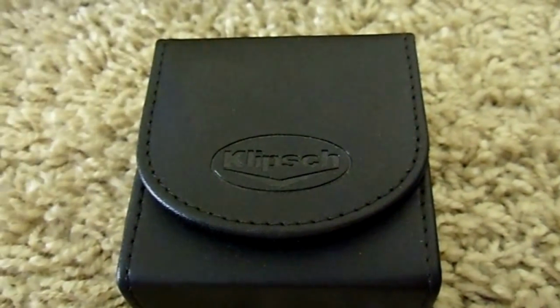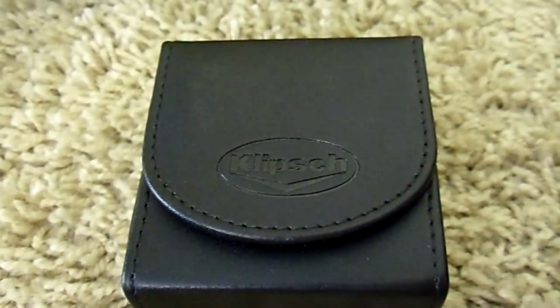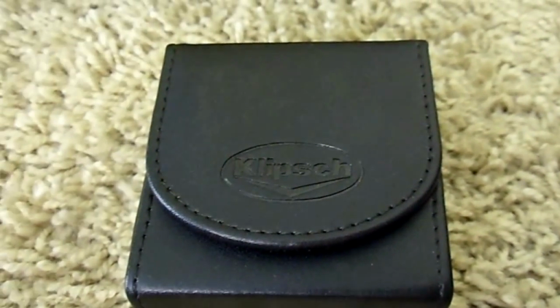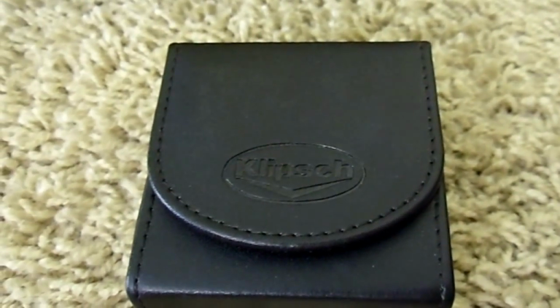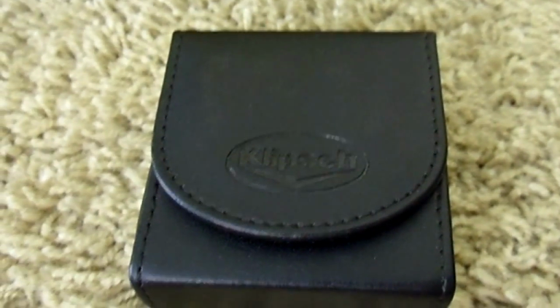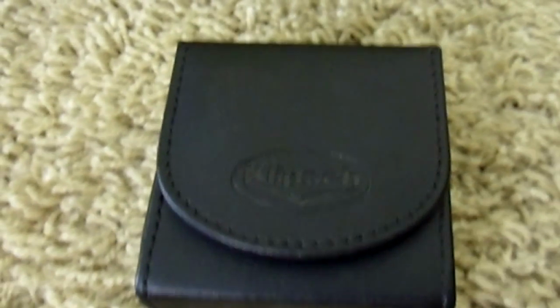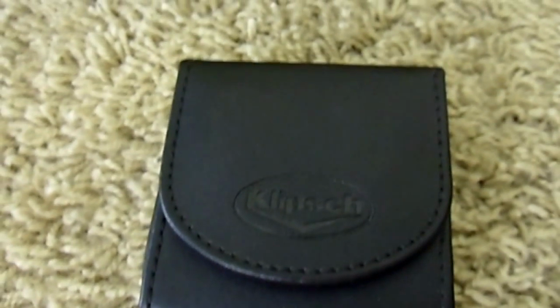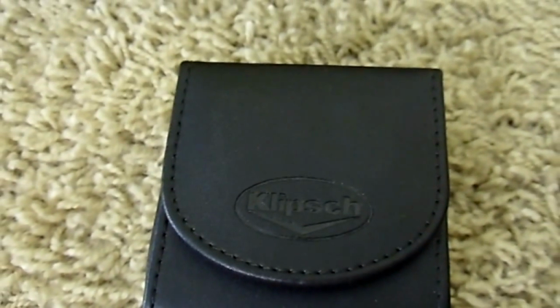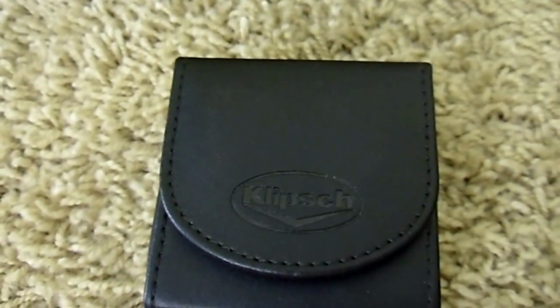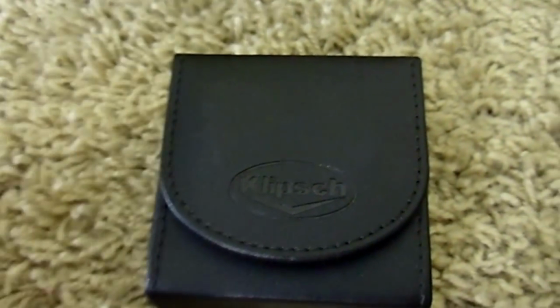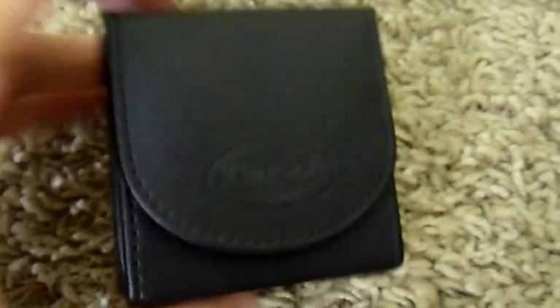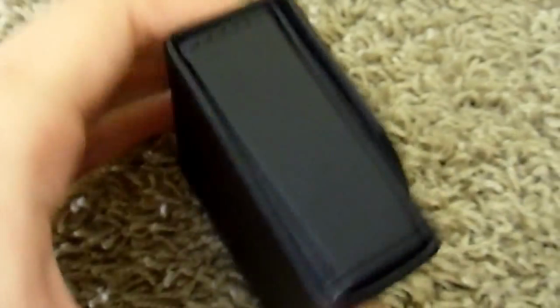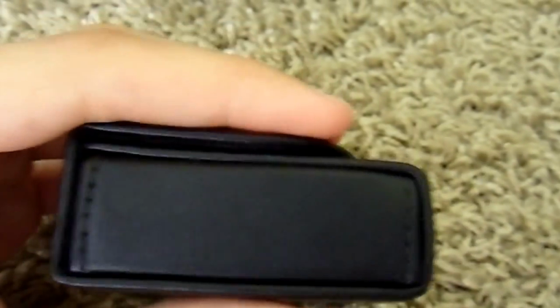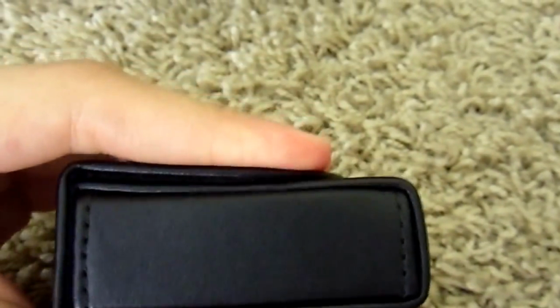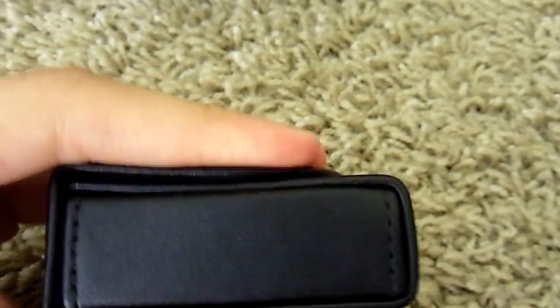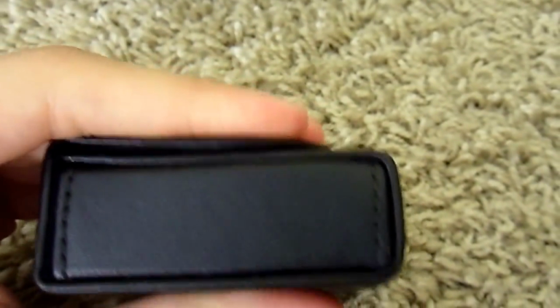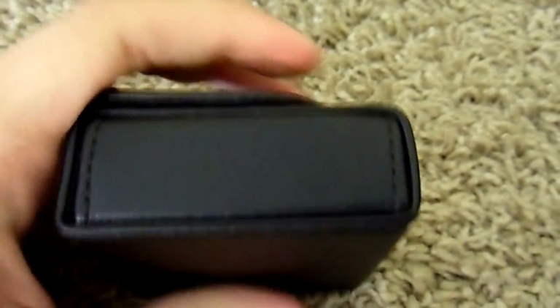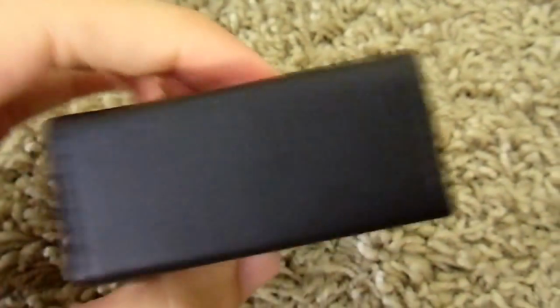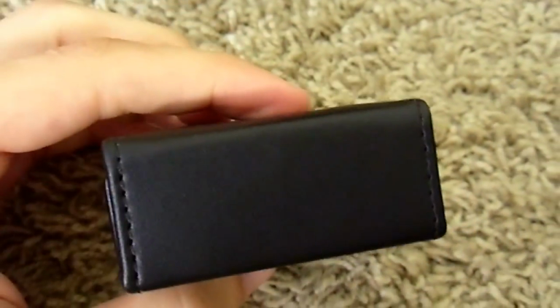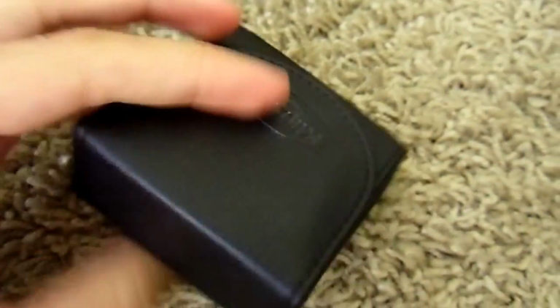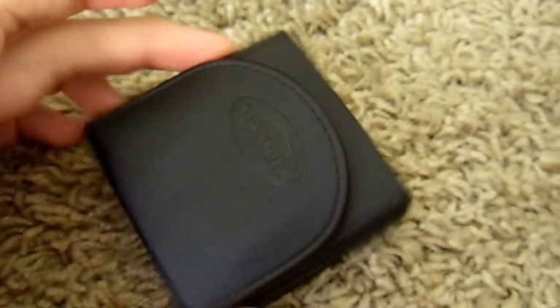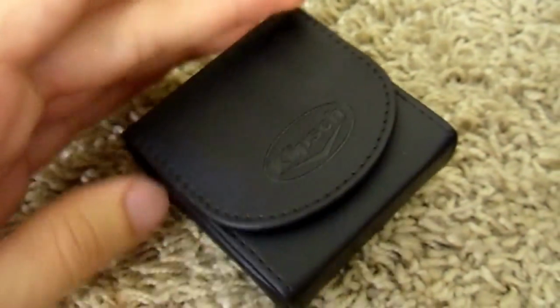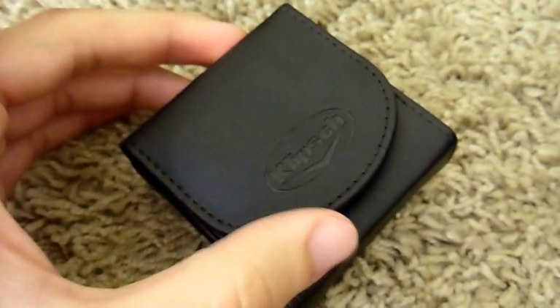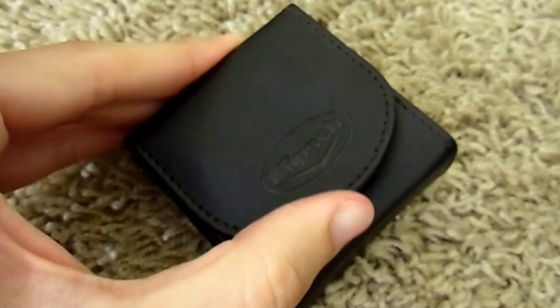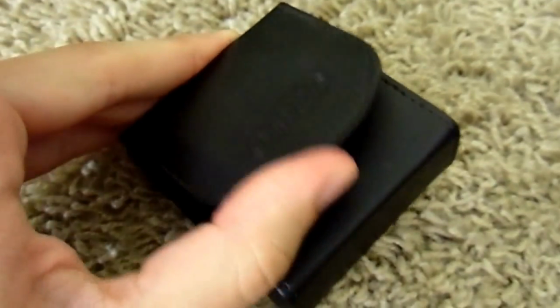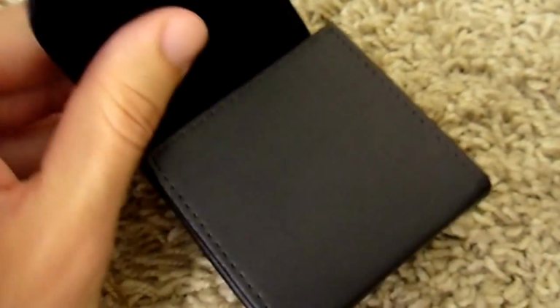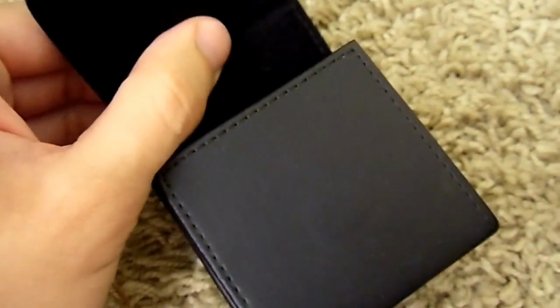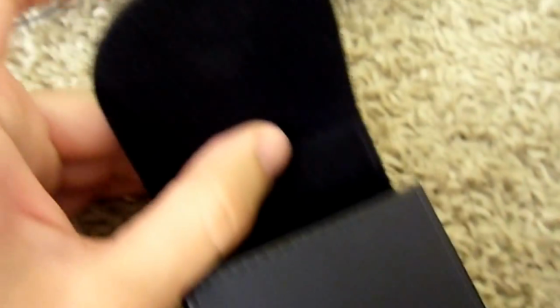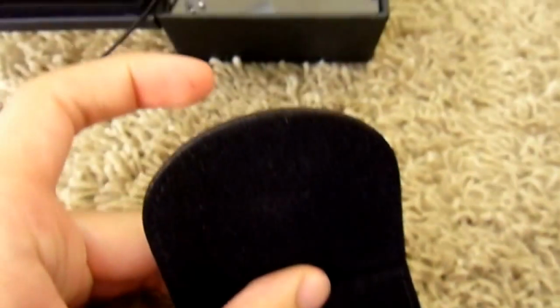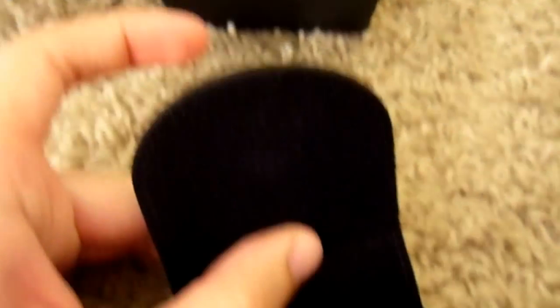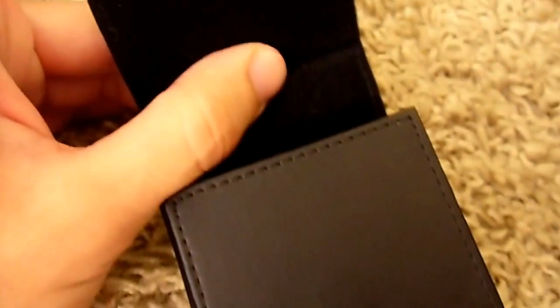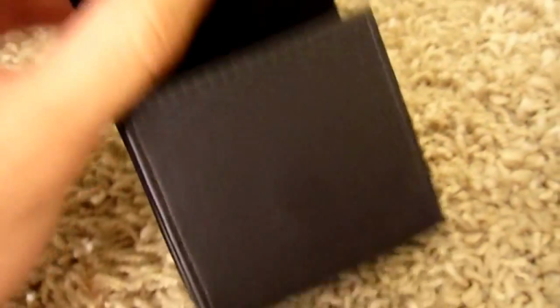This is the case the earphones come in — square, very hard, doesn't compress, and has a hidden magnetic clasp that you can't see on either the top or the bottom.